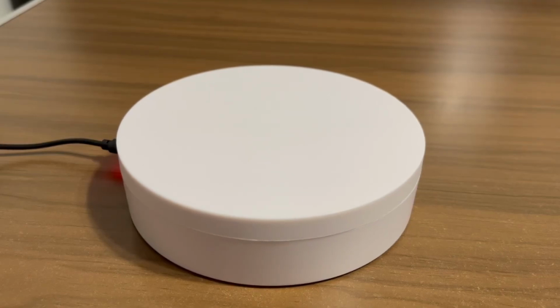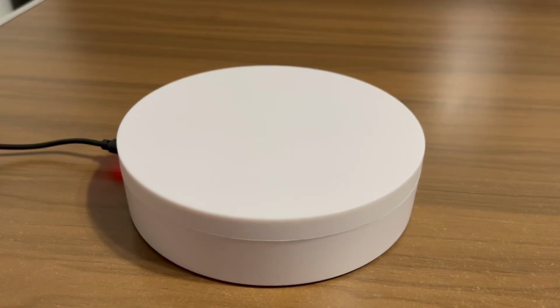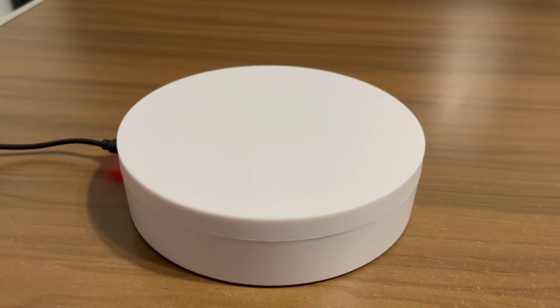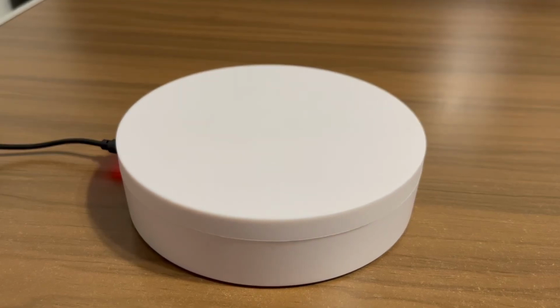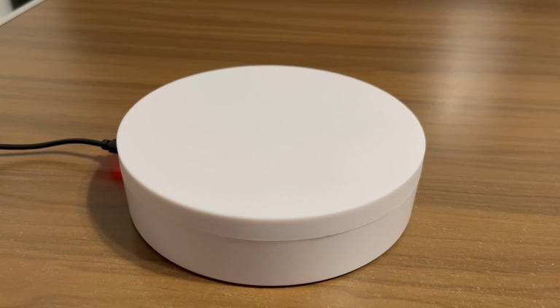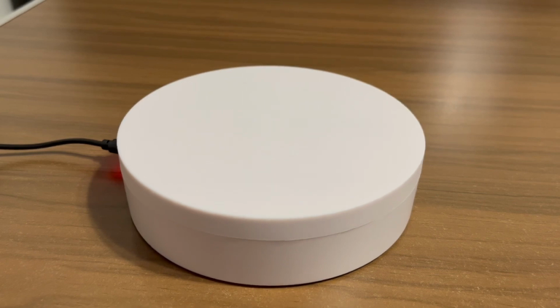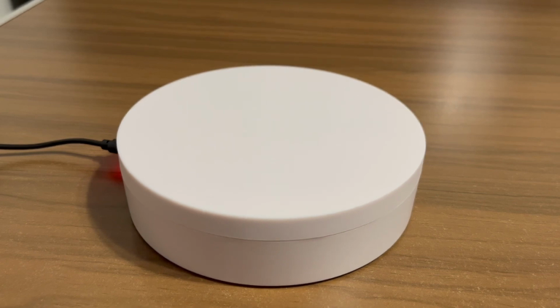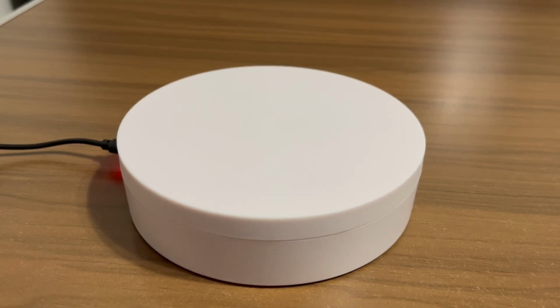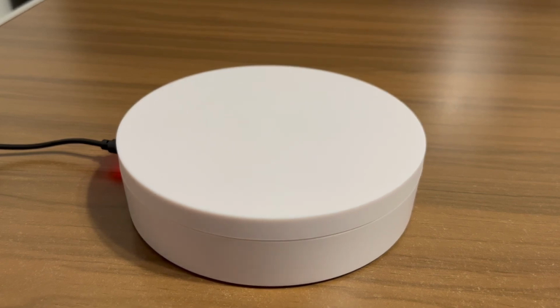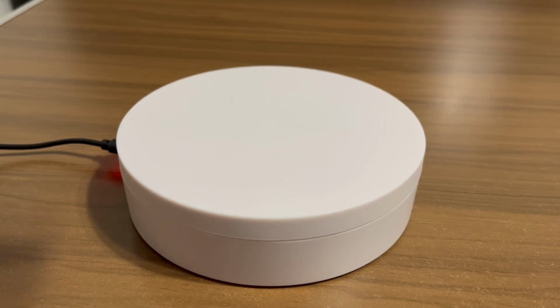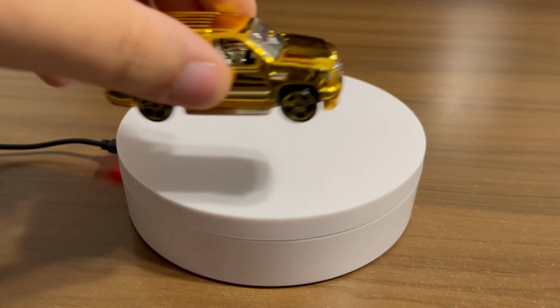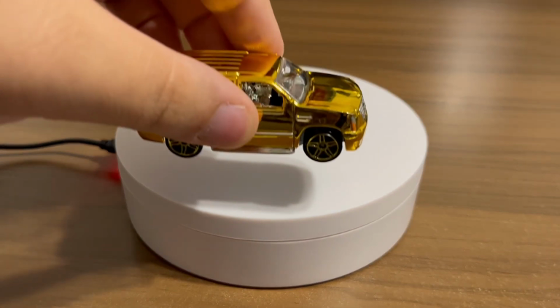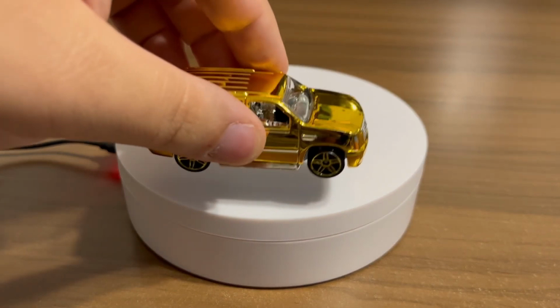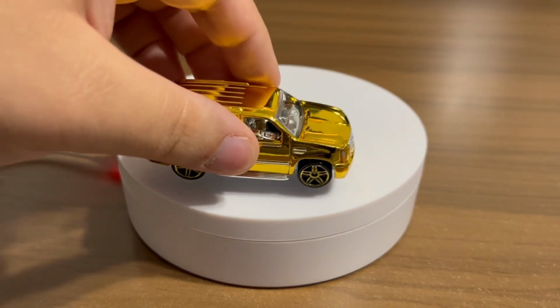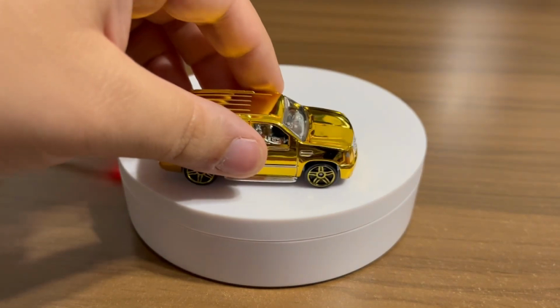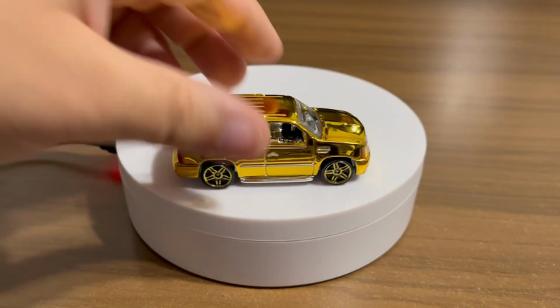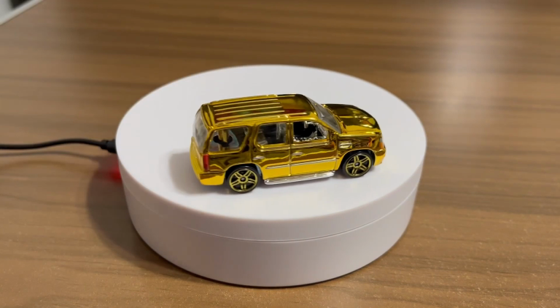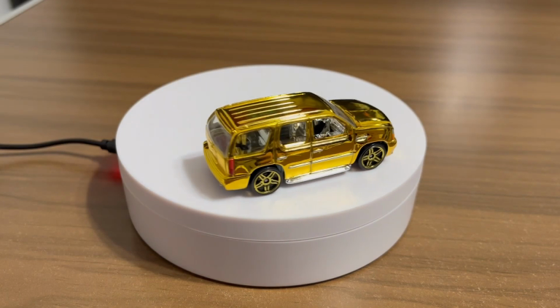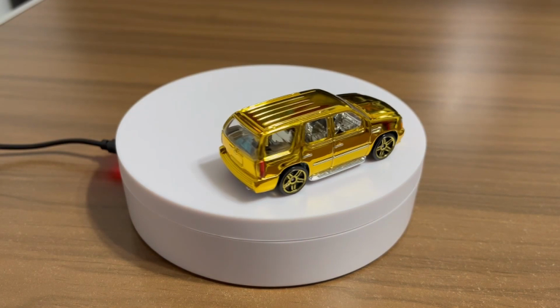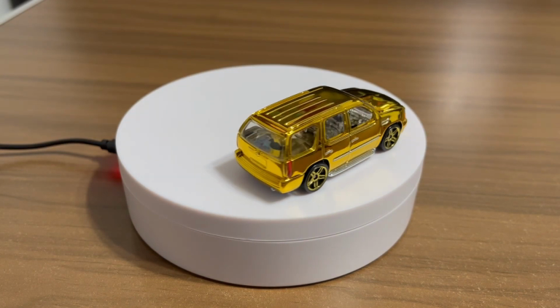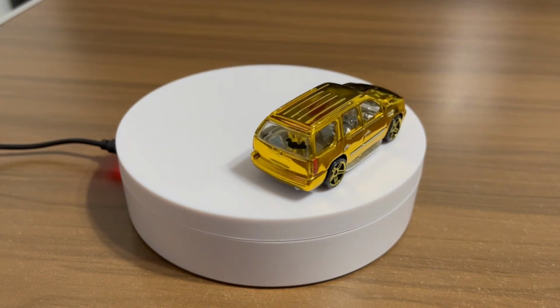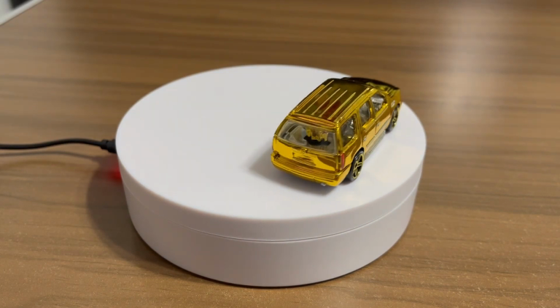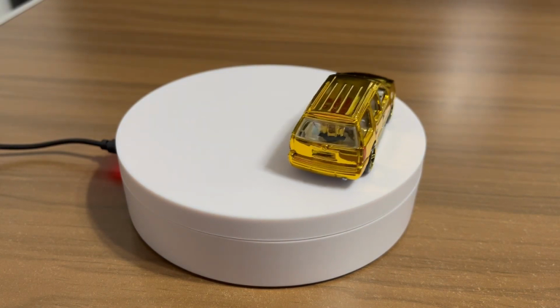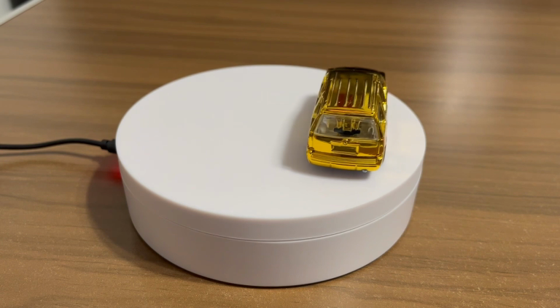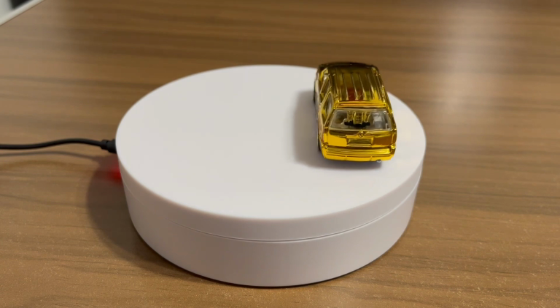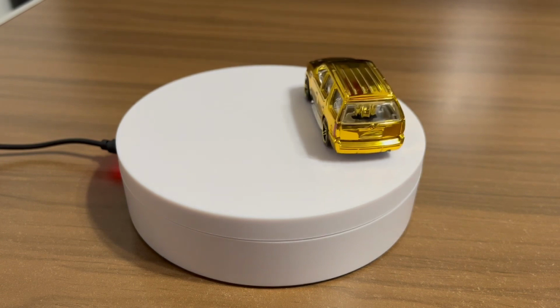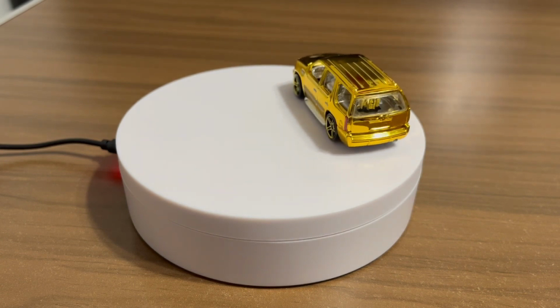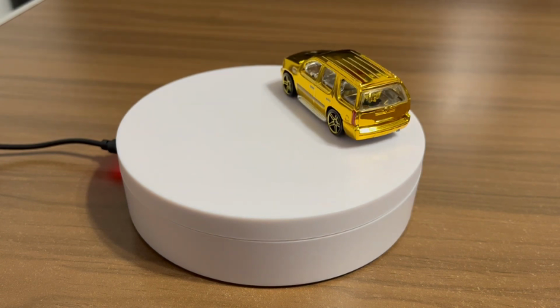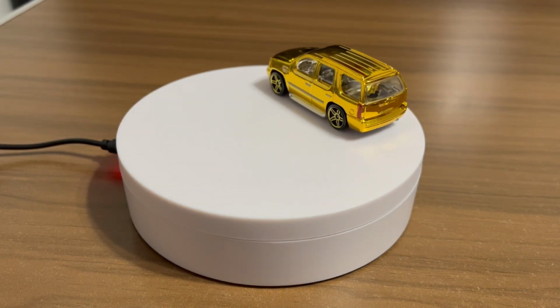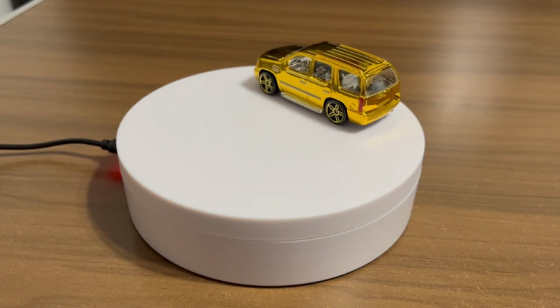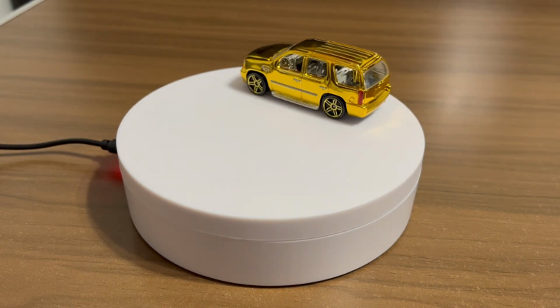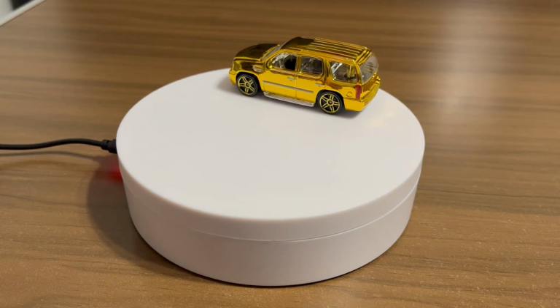All right, got my turntable out here. First one we got is a gold Escalade — look at that, how cool is that?